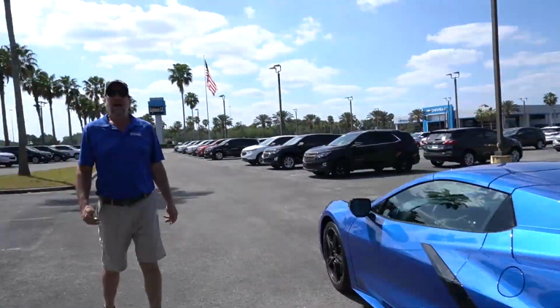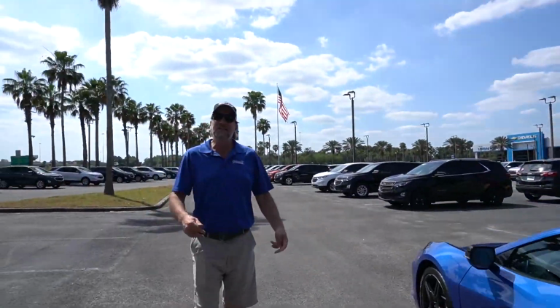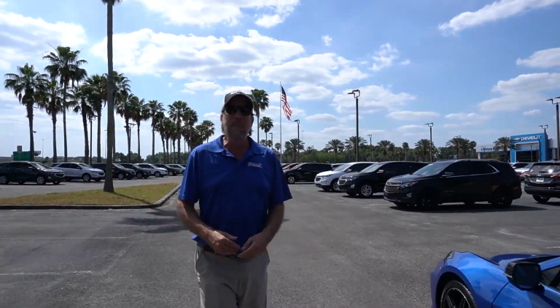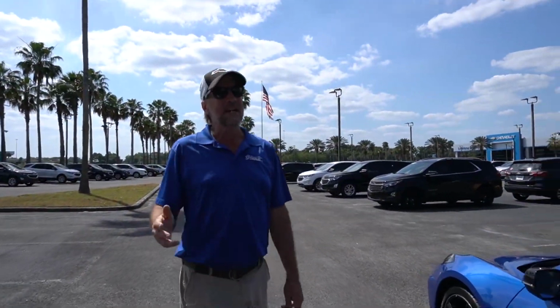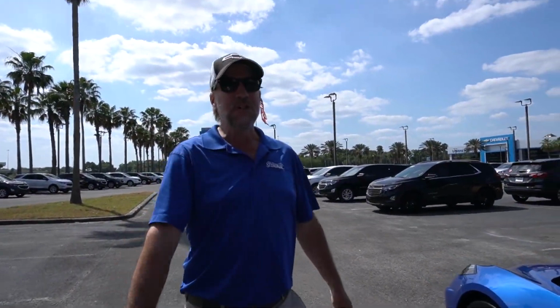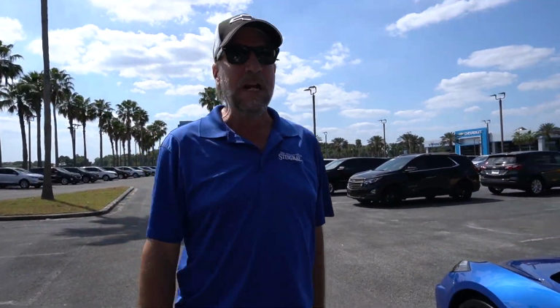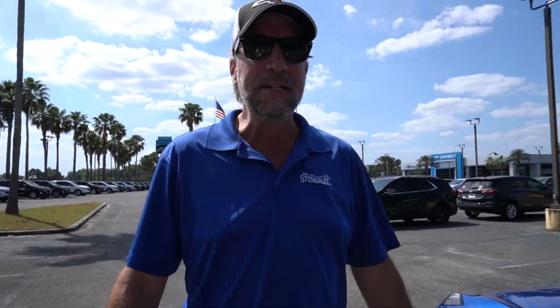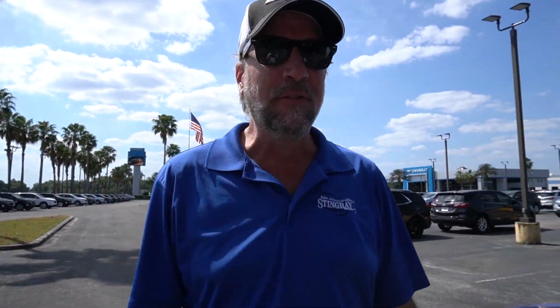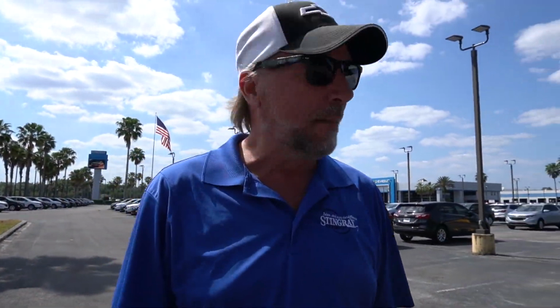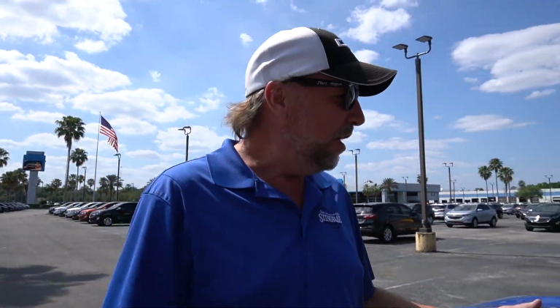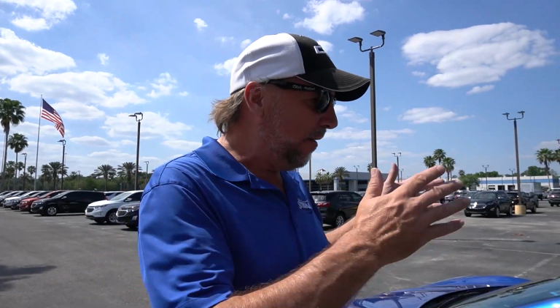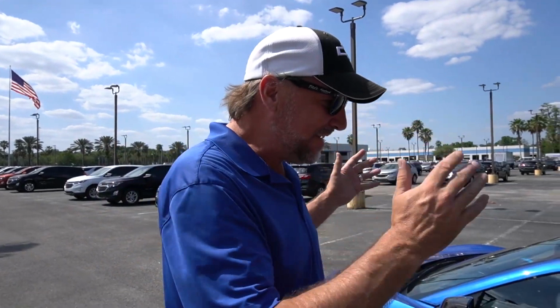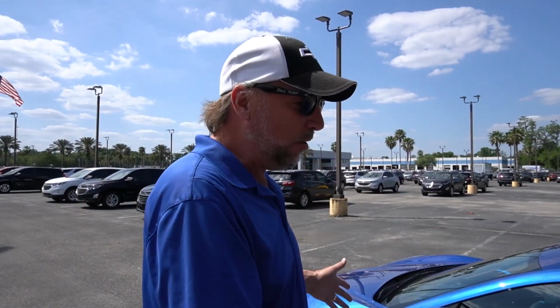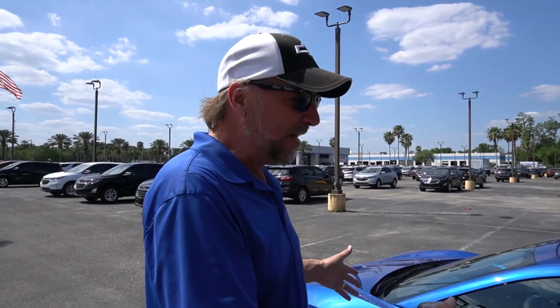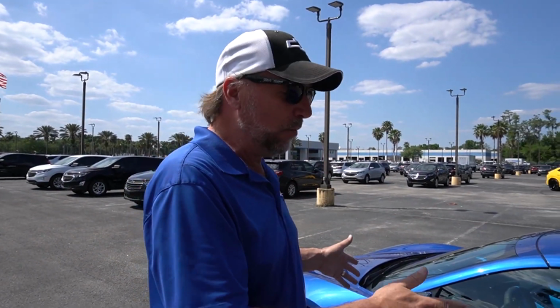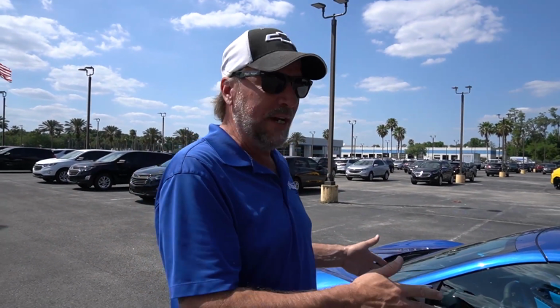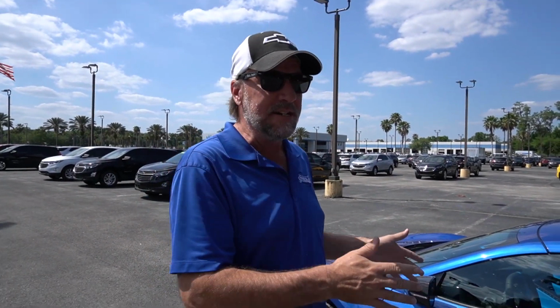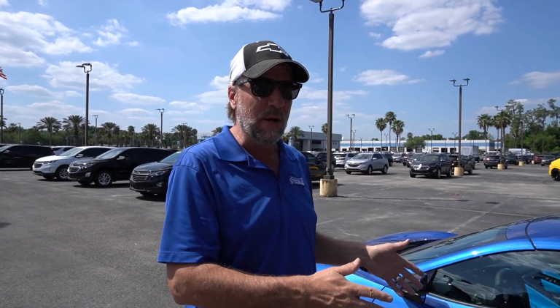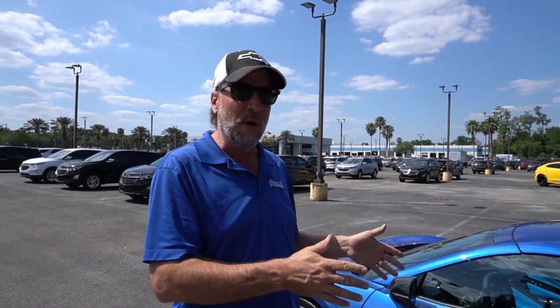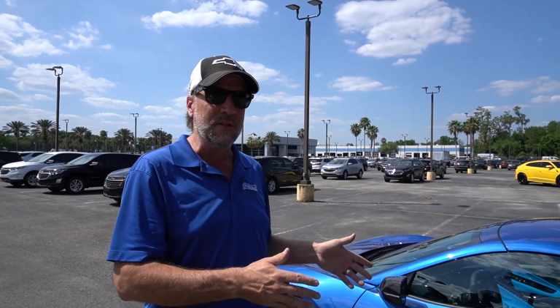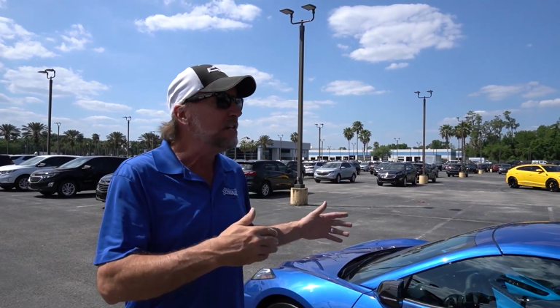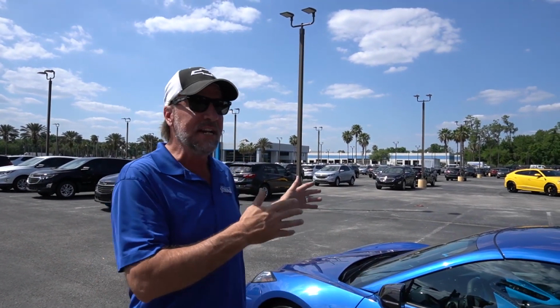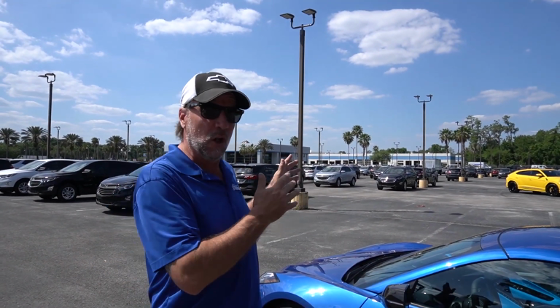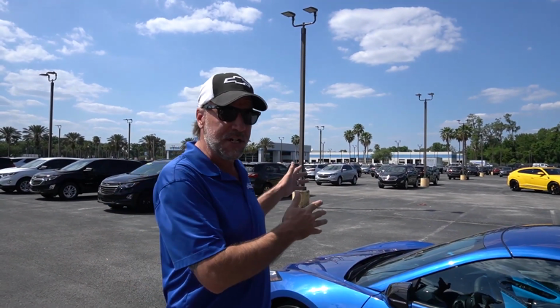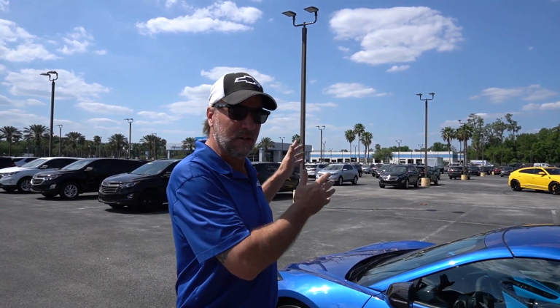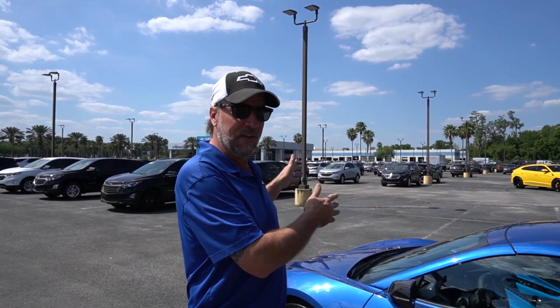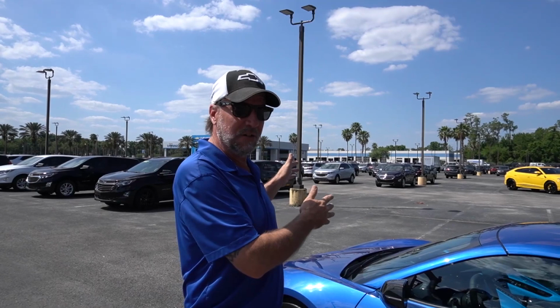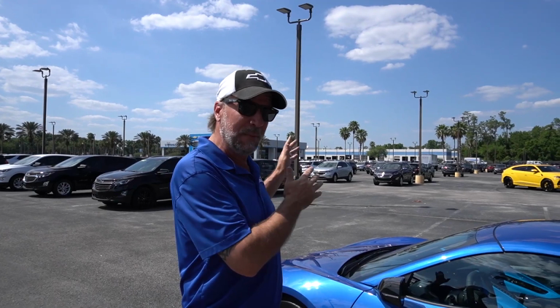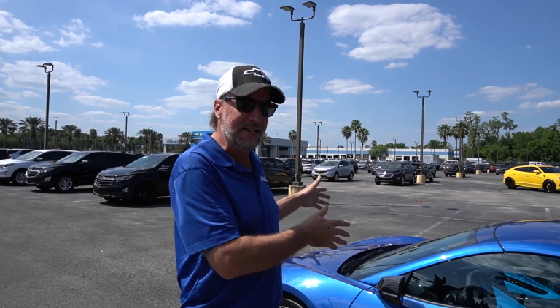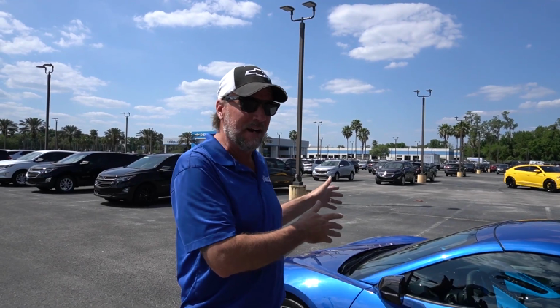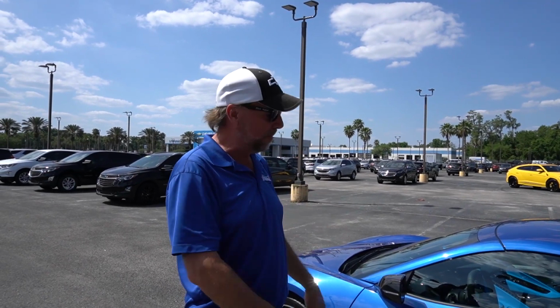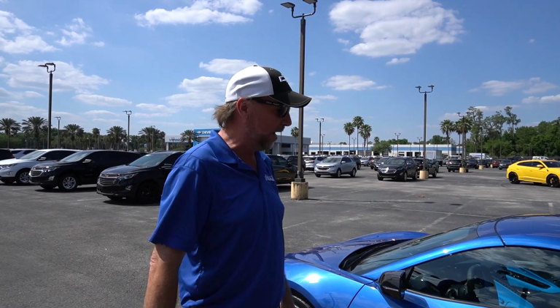Hey, it's Norm back at Stingray Chevrolet, Plant City, Florida. The C8 Corvettes have been rolling in here to Stingray for quite some time — sixth largest Corvette dealership in the entire country, by the way.